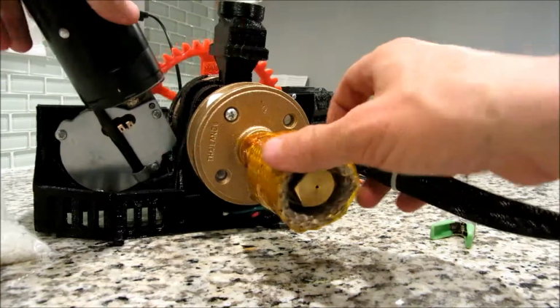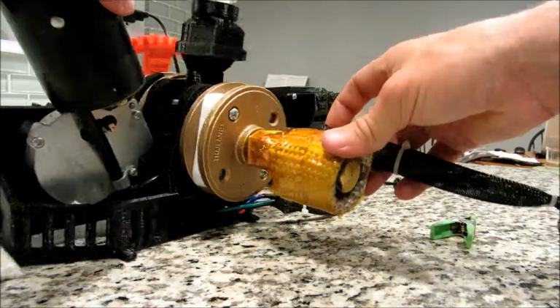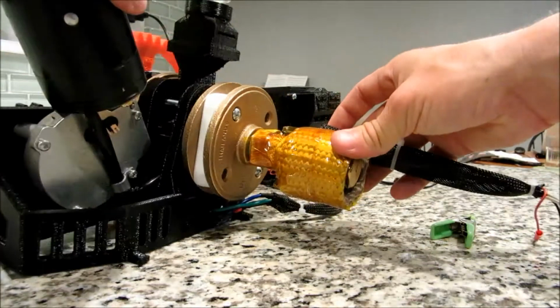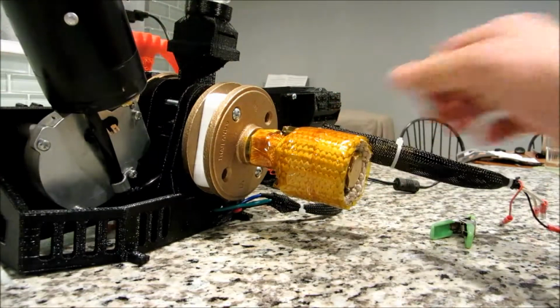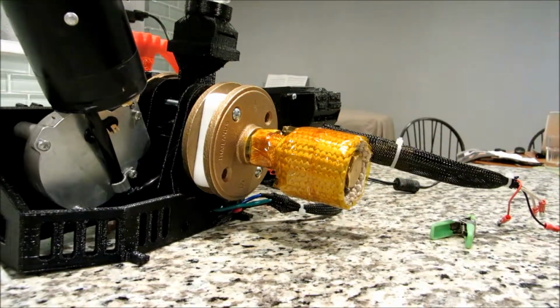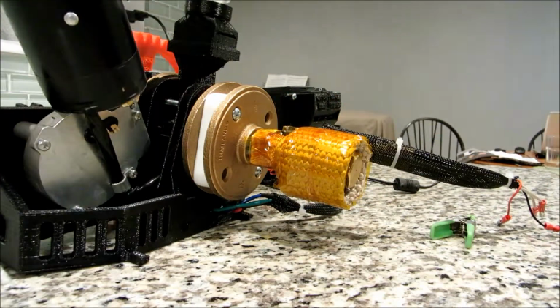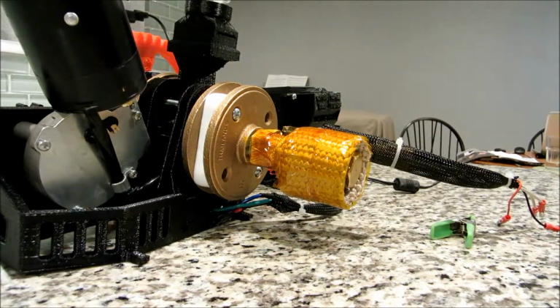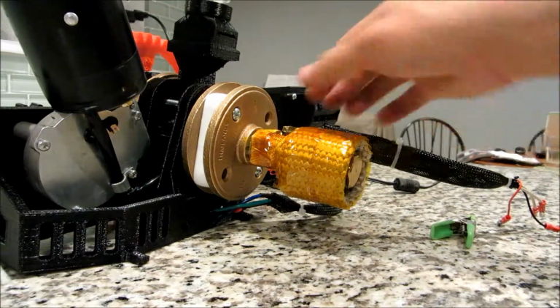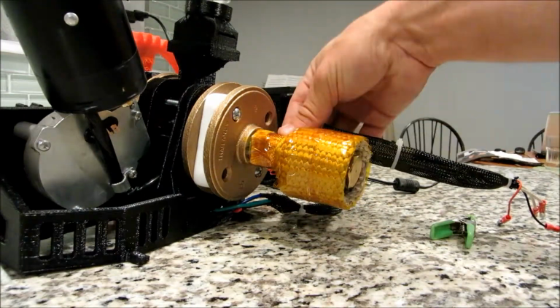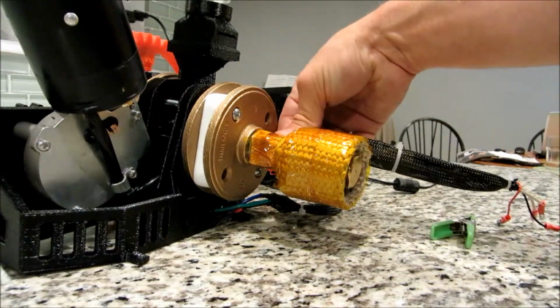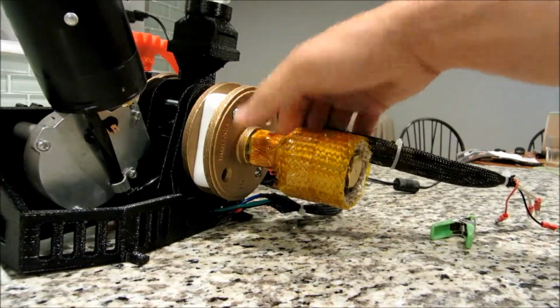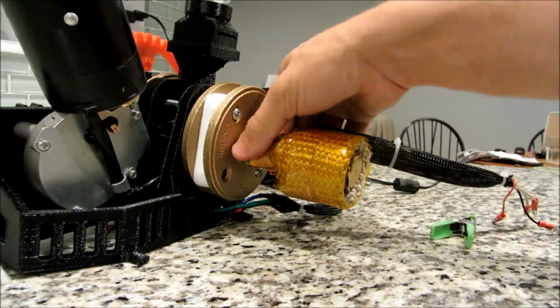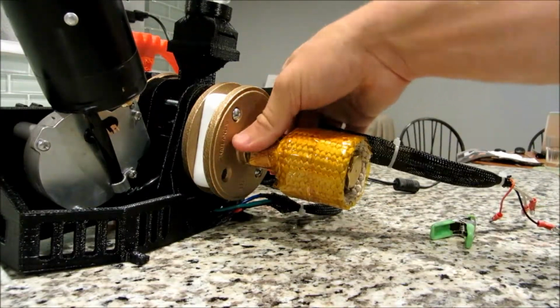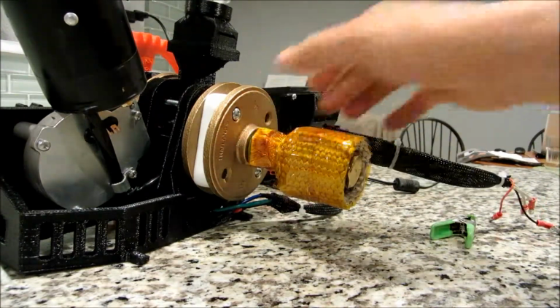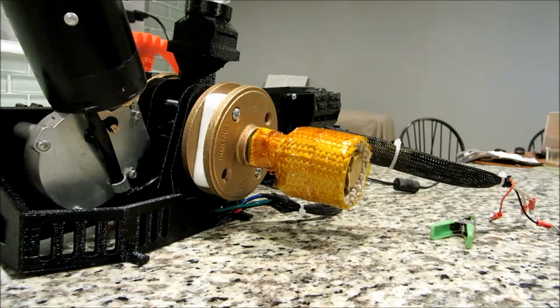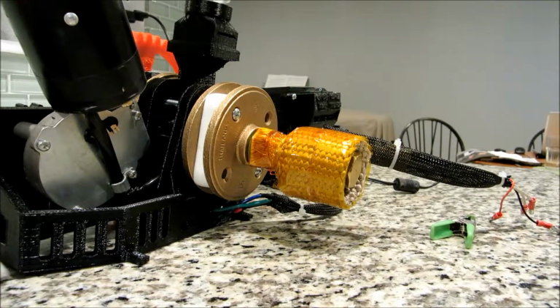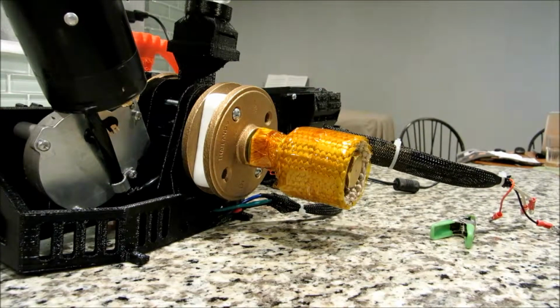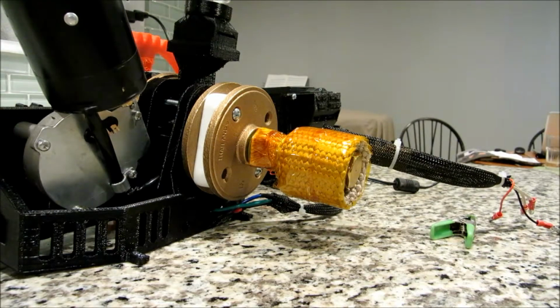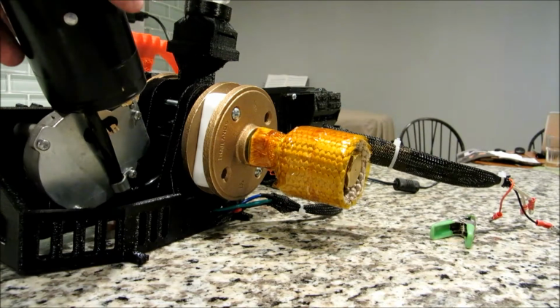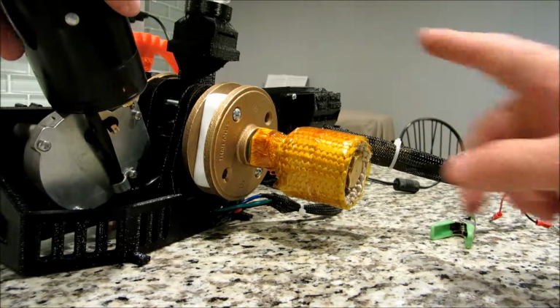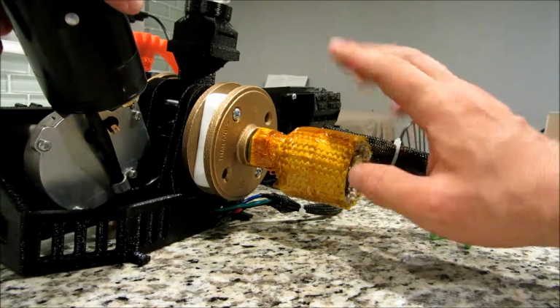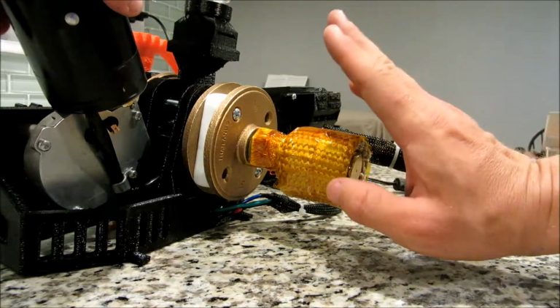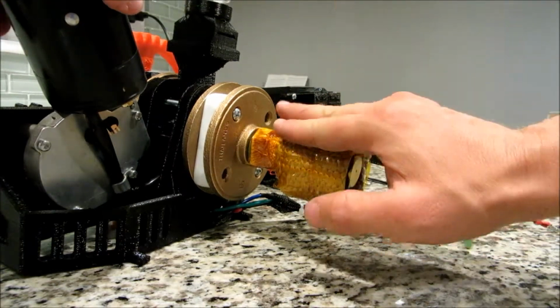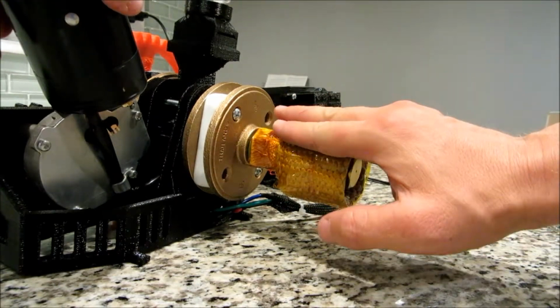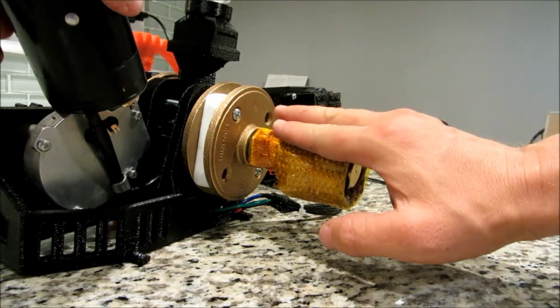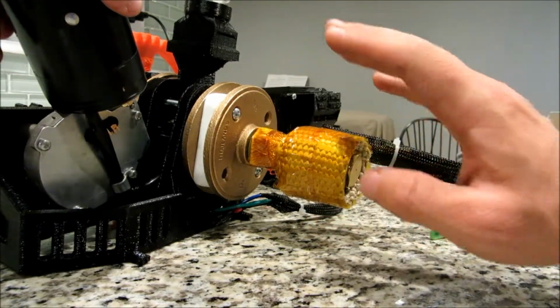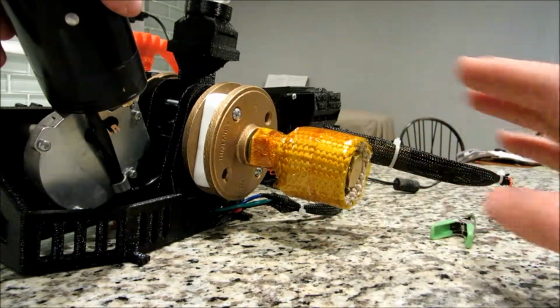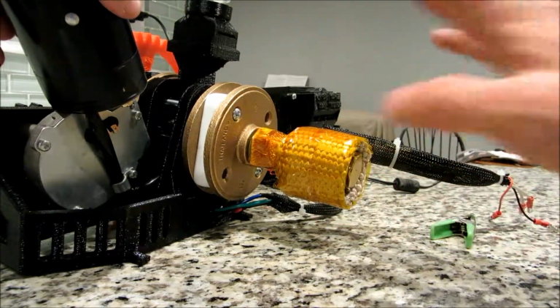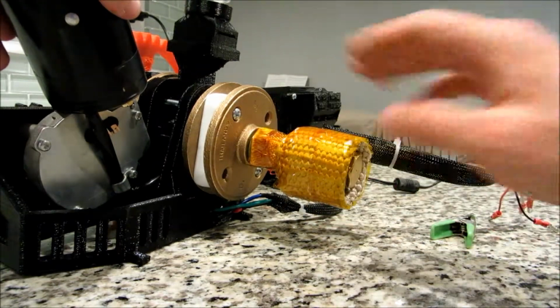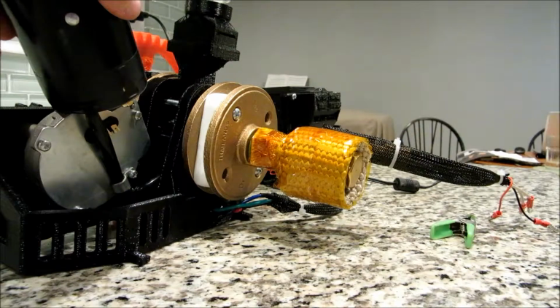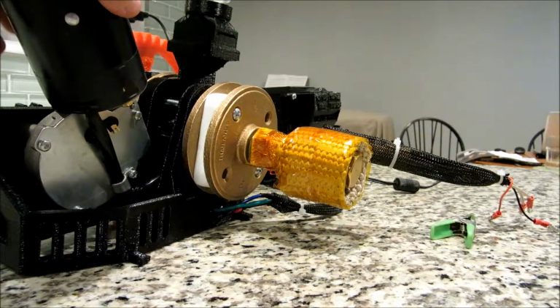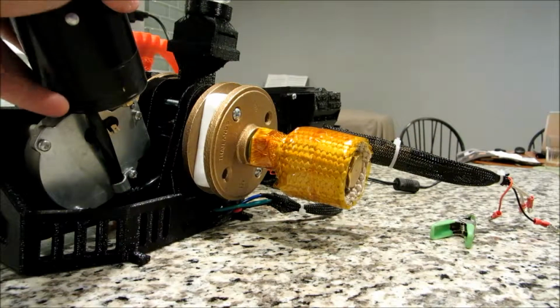Your unit is now insulated. If you want, you can add additional insulation to suit your needs, but this should be enough that you don't get burned if you touch it — though you can't leave your hand there, it will still get very hot.